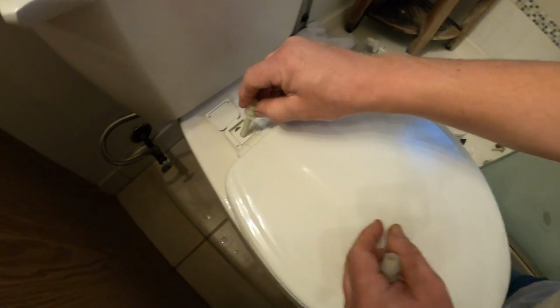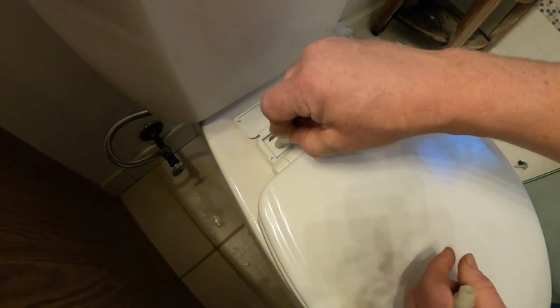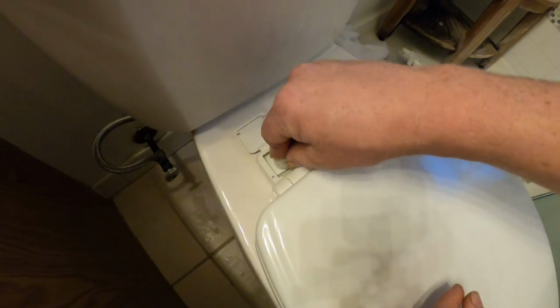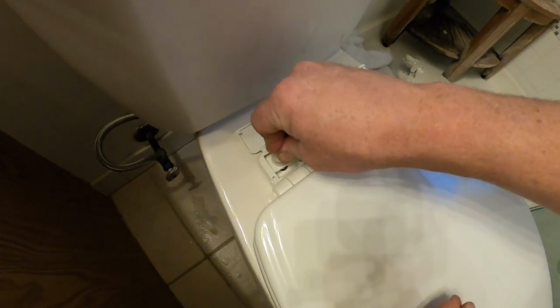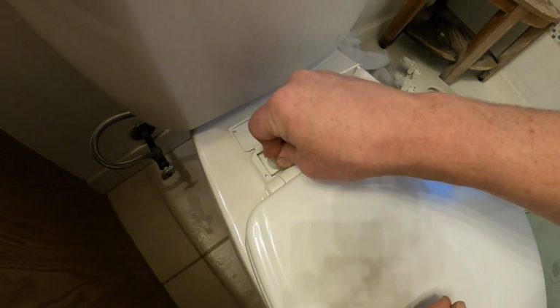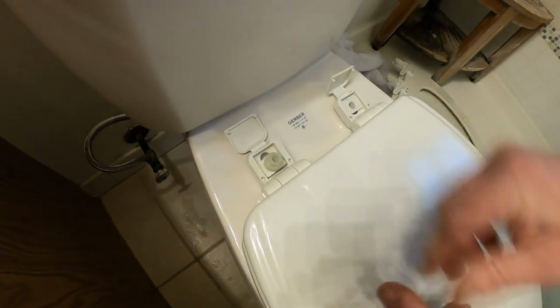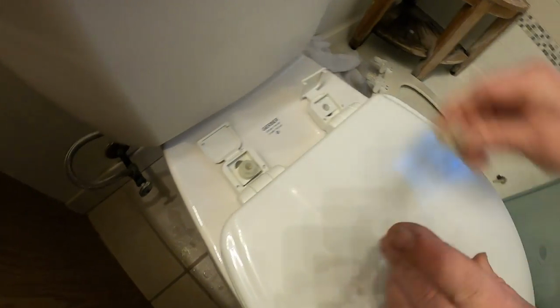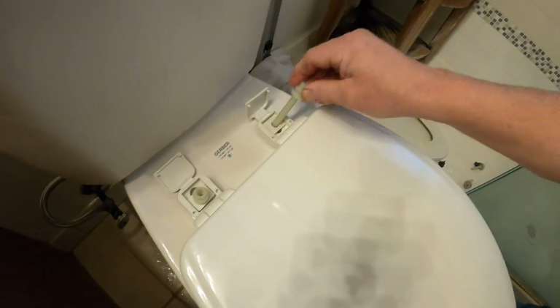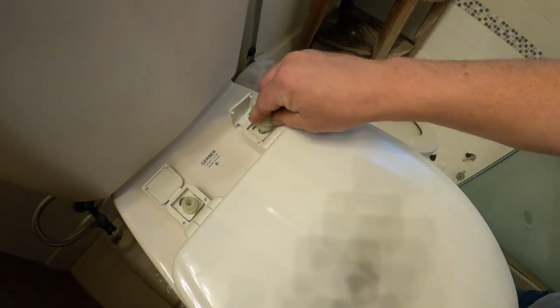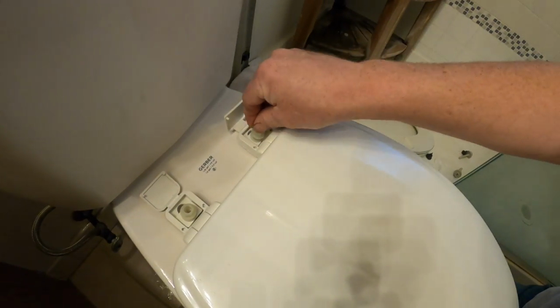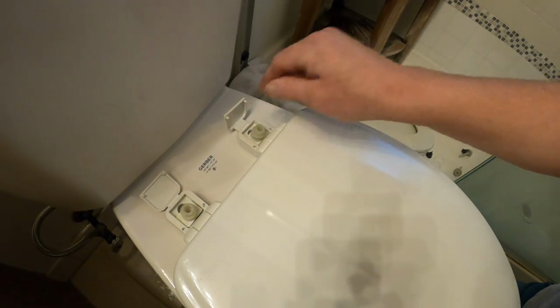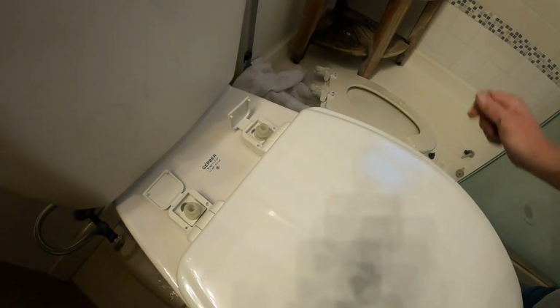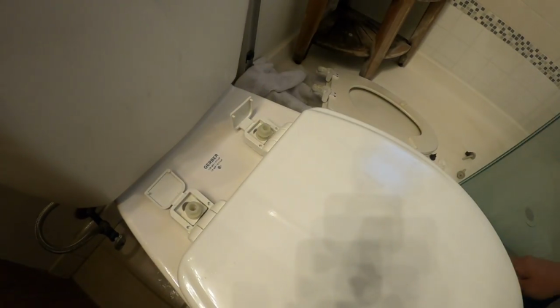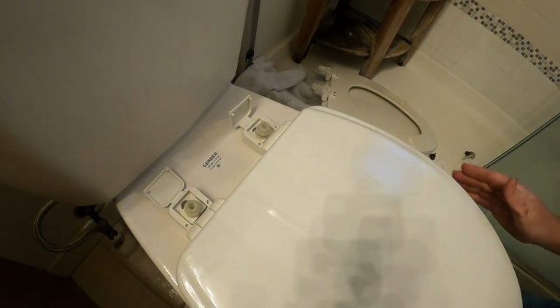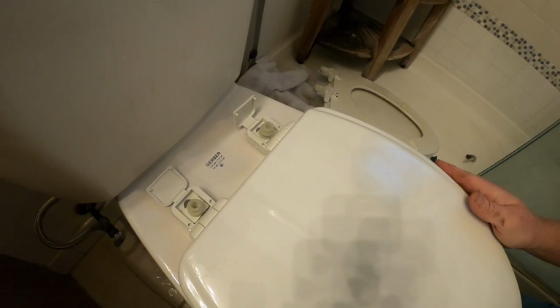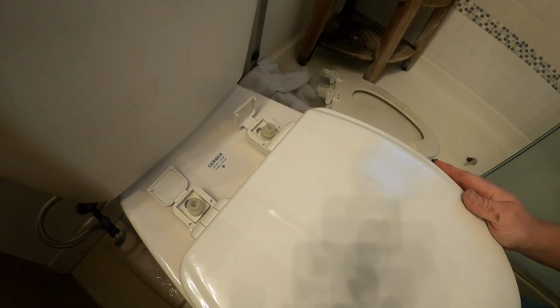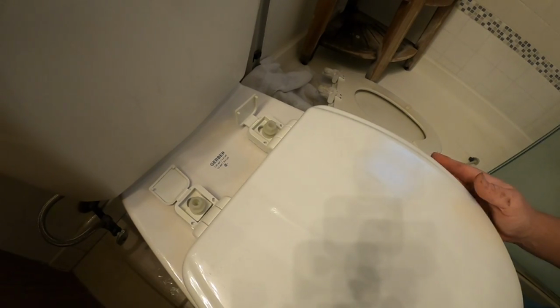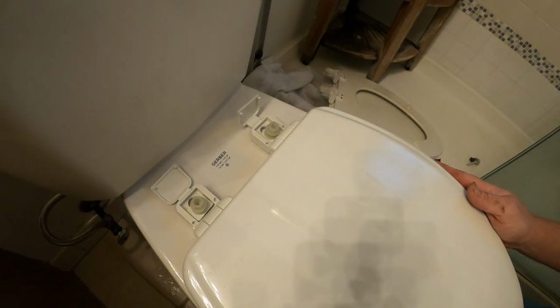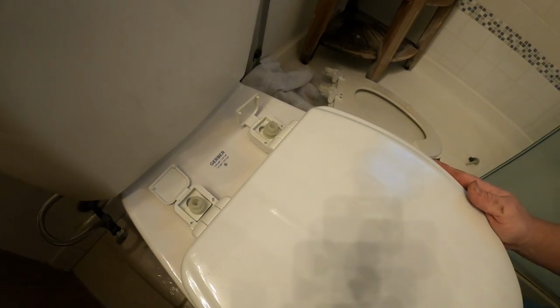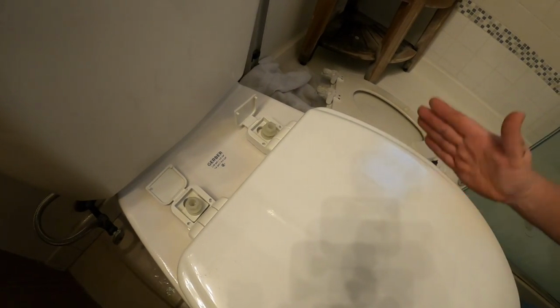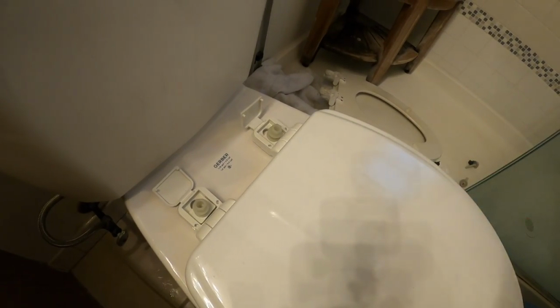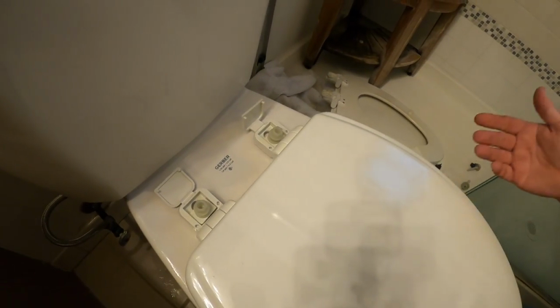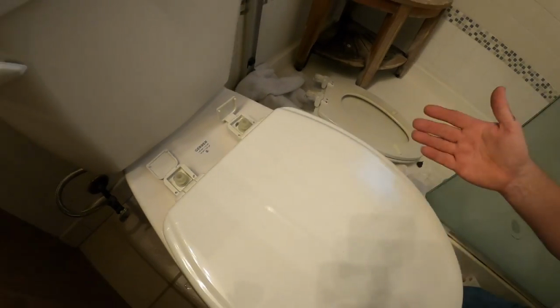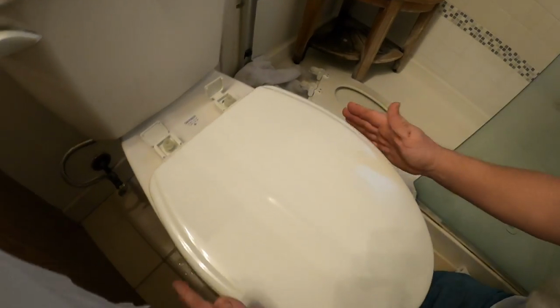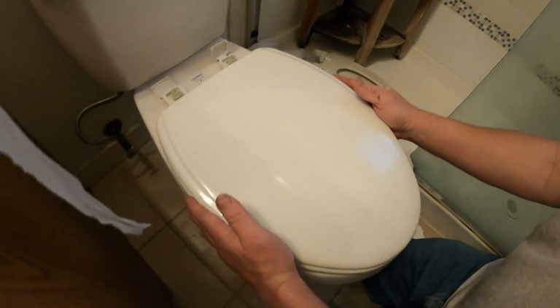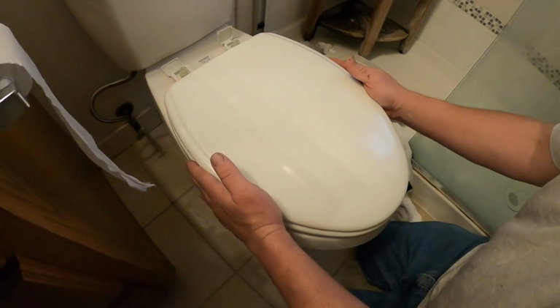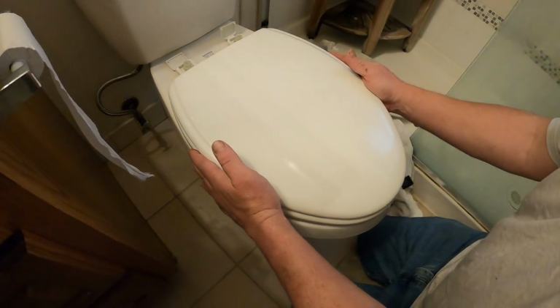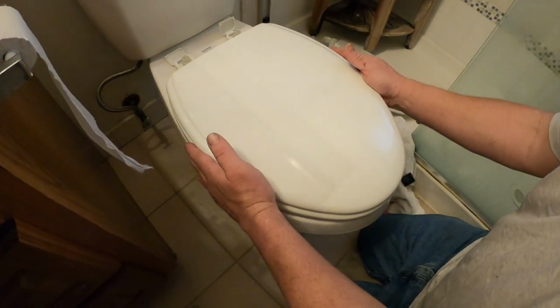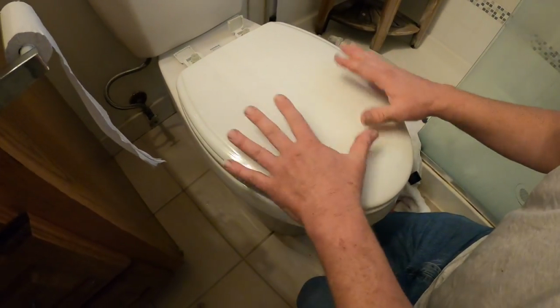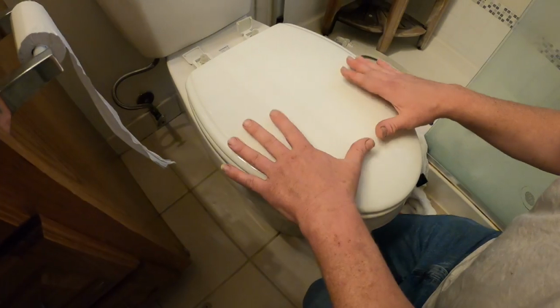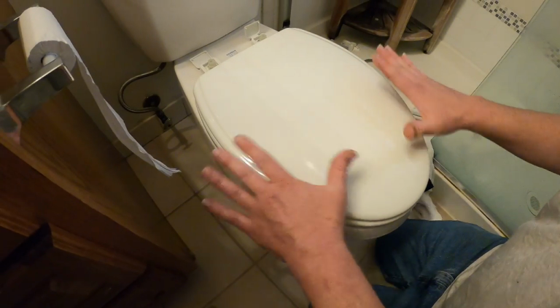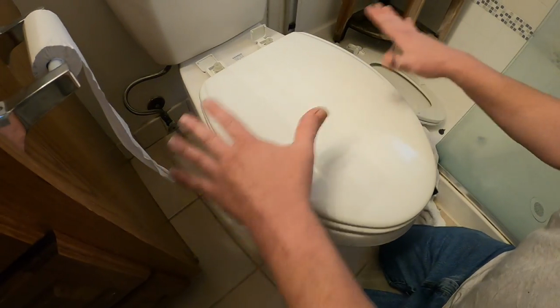Then you've got your new hardware. So you go ahead and stick that through the hole, stick that one through the hole, and I'm going to adjust the seat so it's where it needs to sit — nice and level.